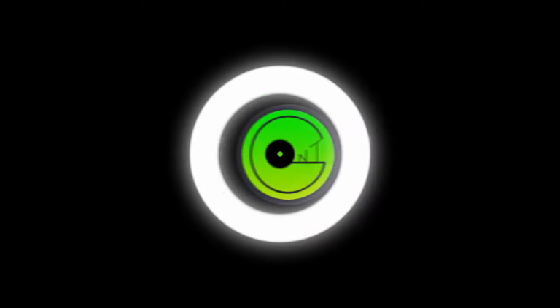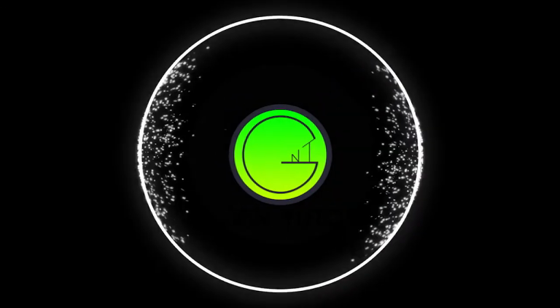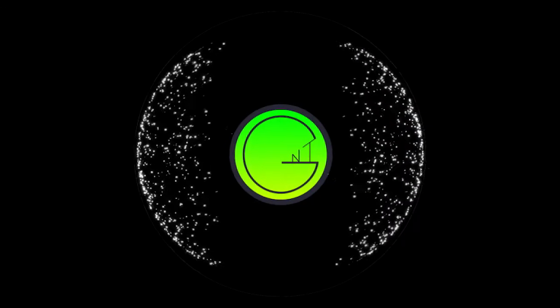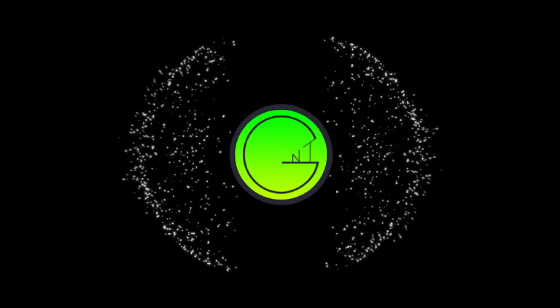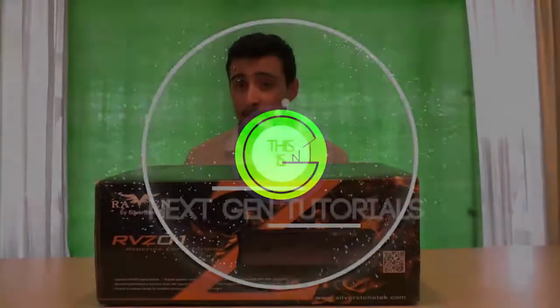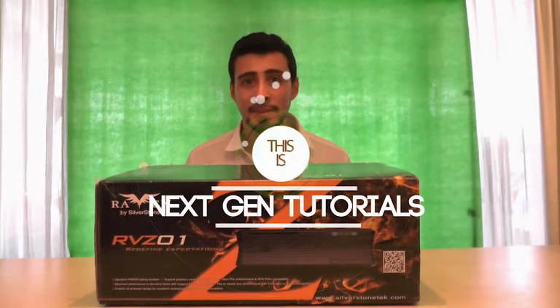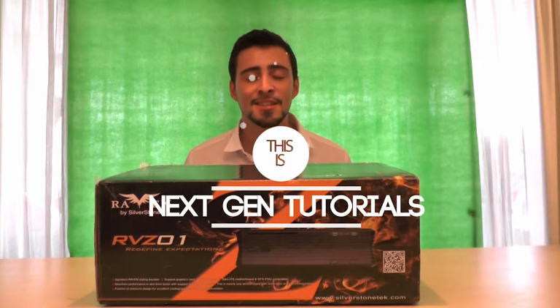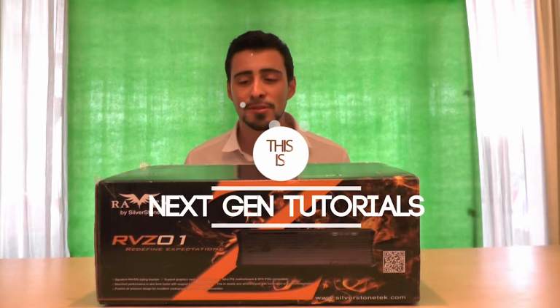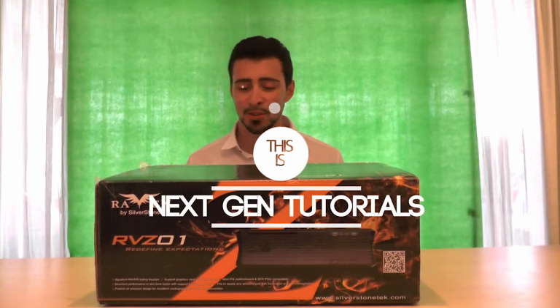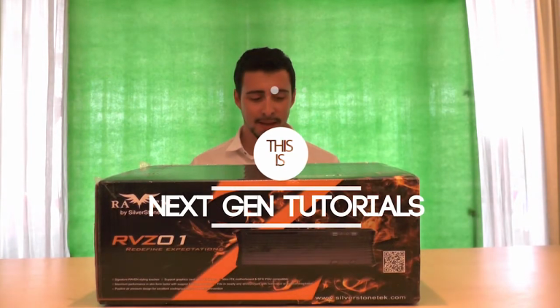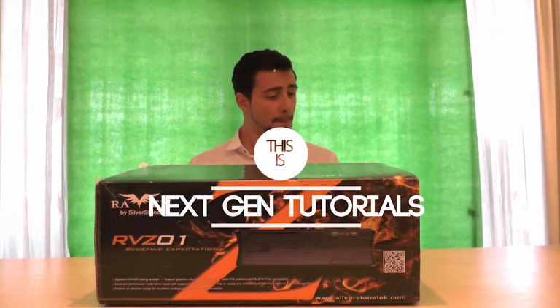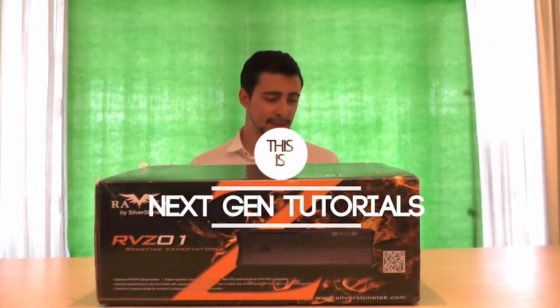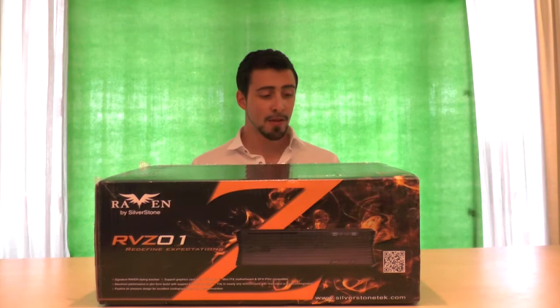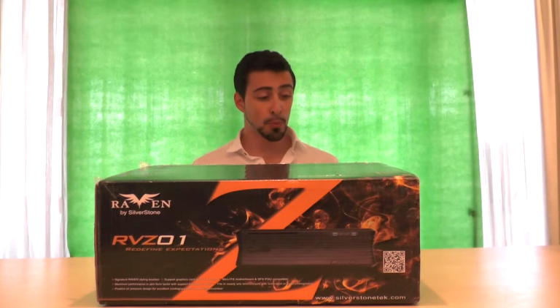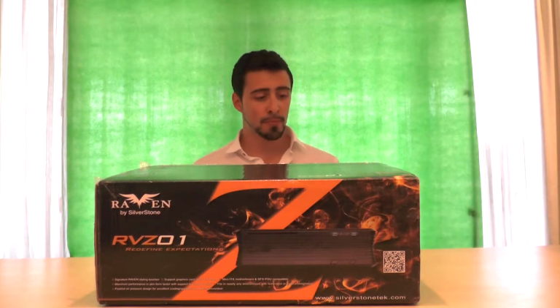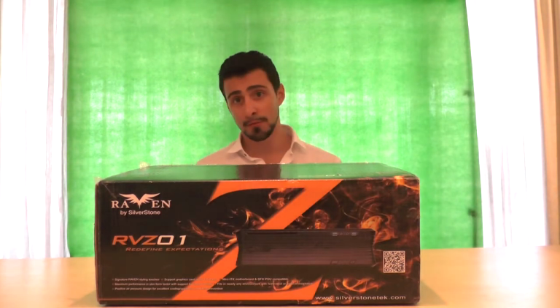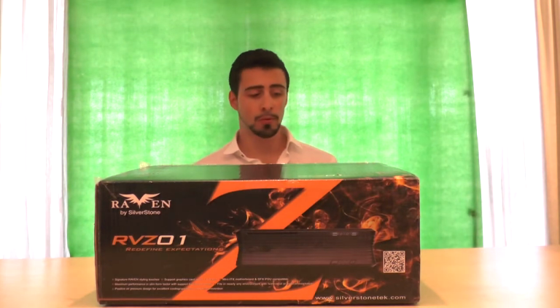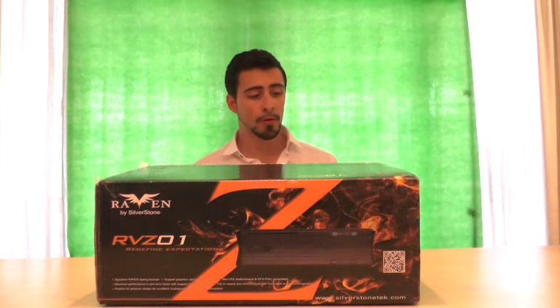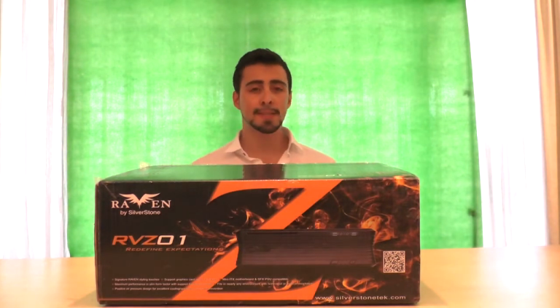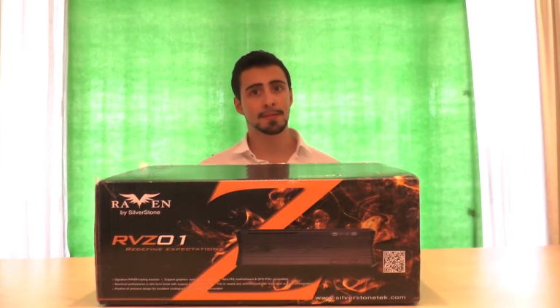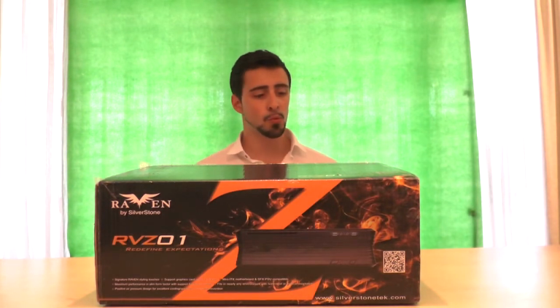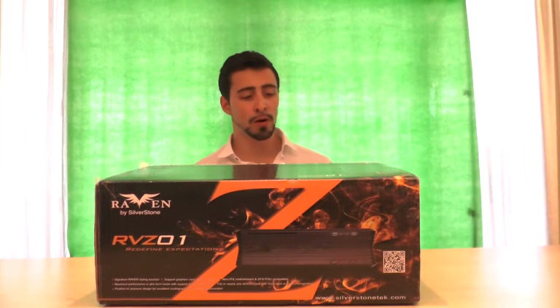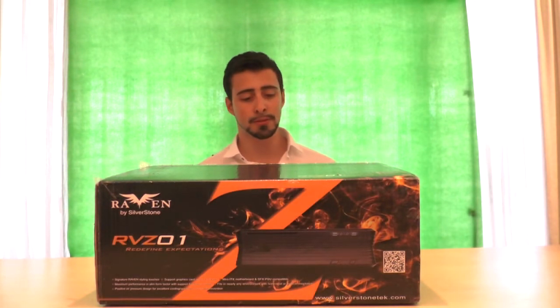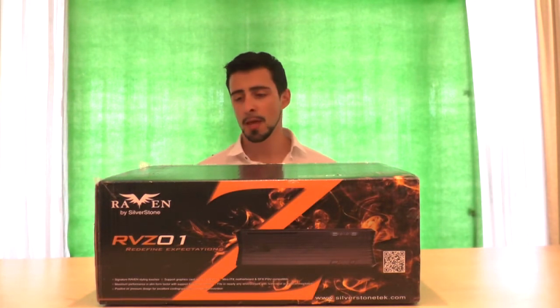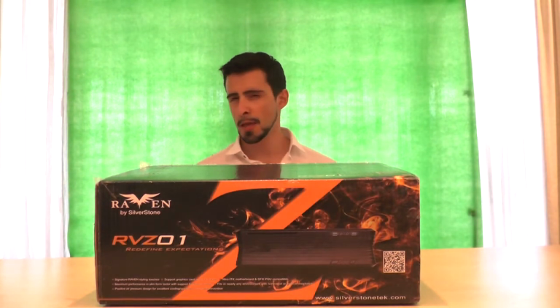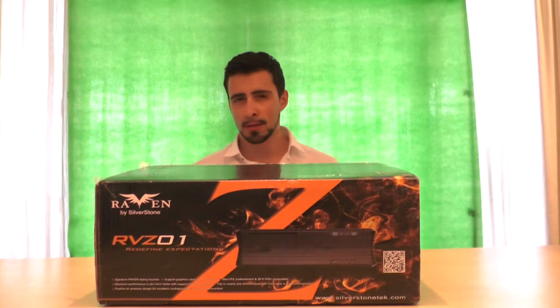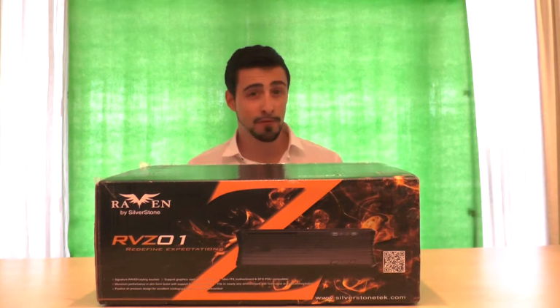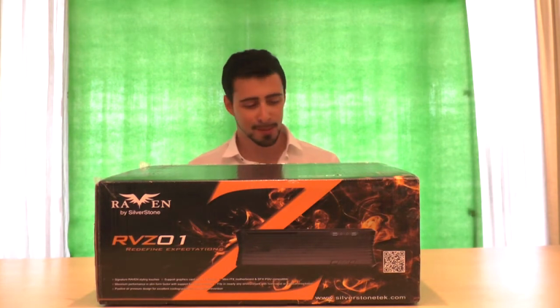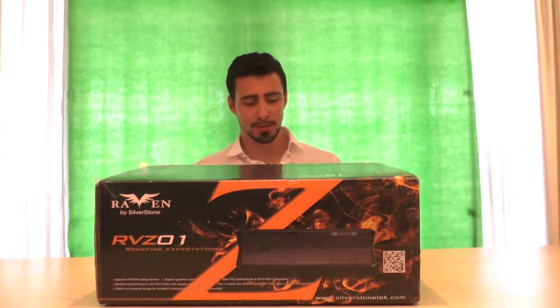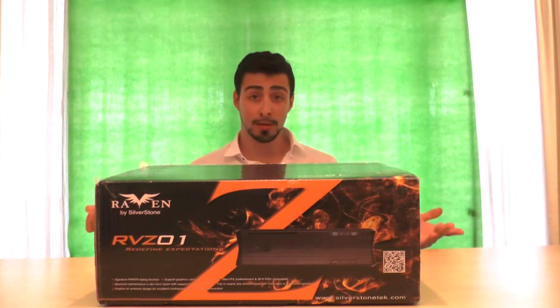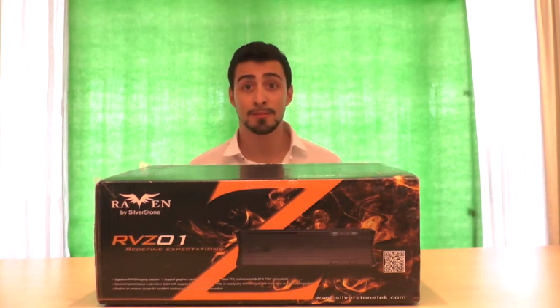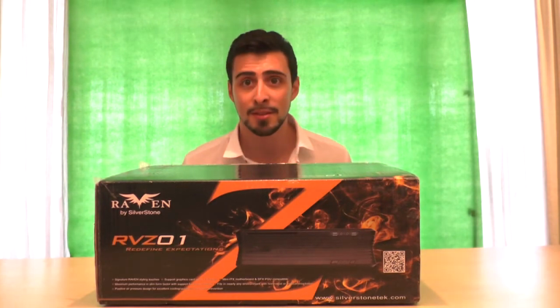What's up guys? I'm Nathan from NextGenTutorials and today I'm unpacking the Raven by Silverstone RVZ01. Let's redefine expectations — at least that's what they say.